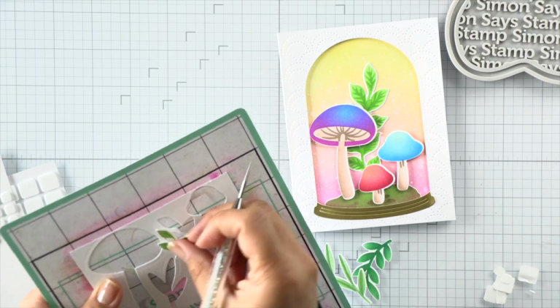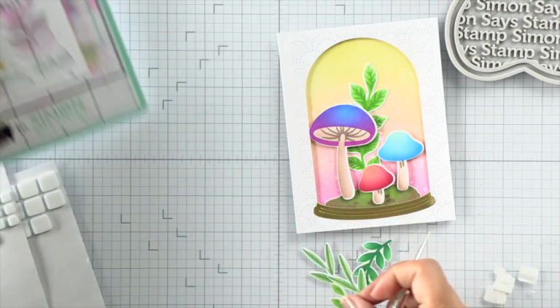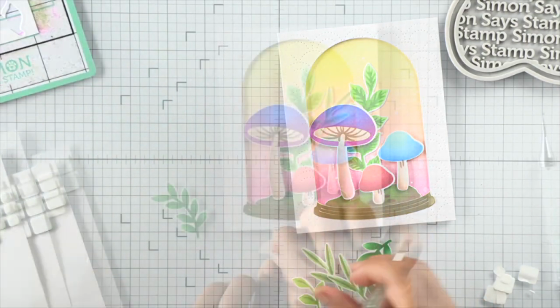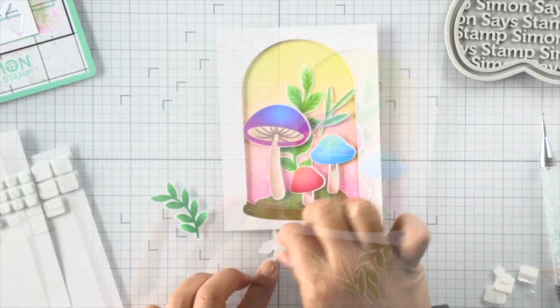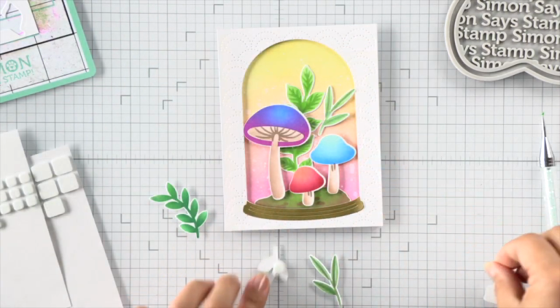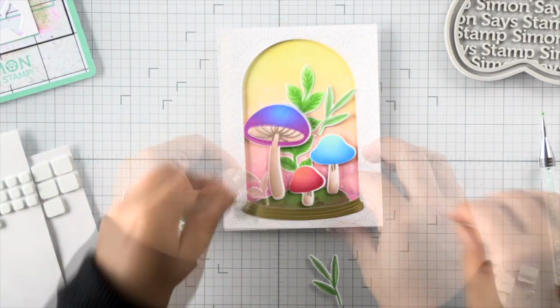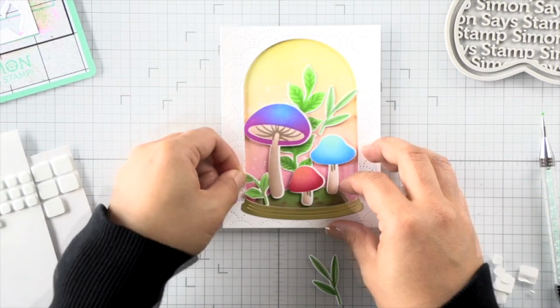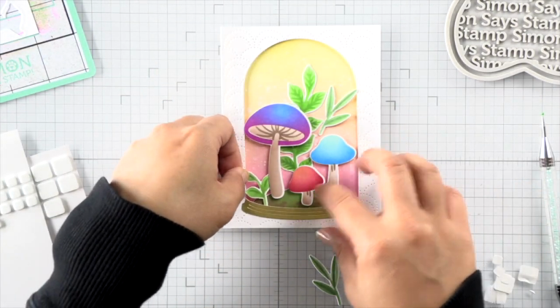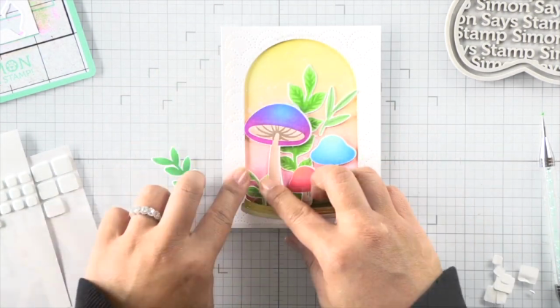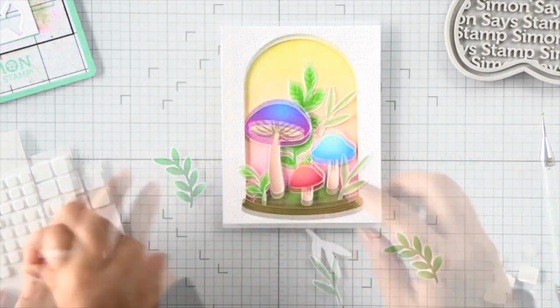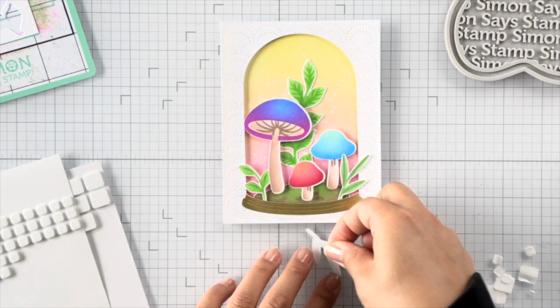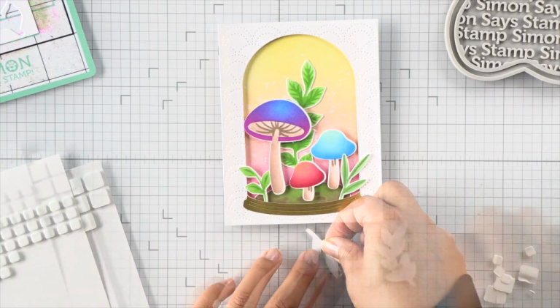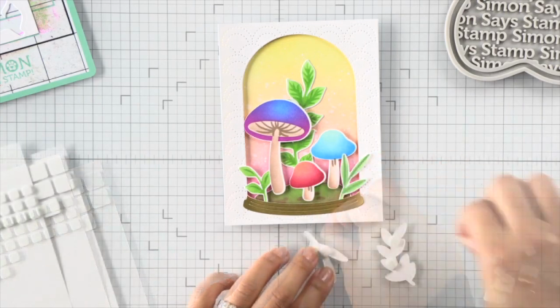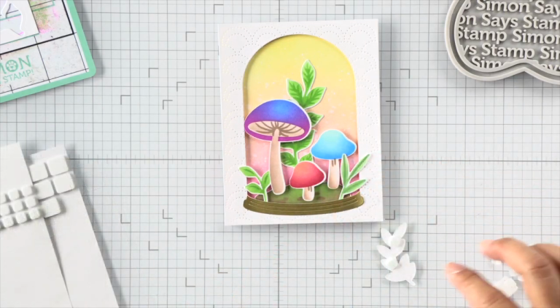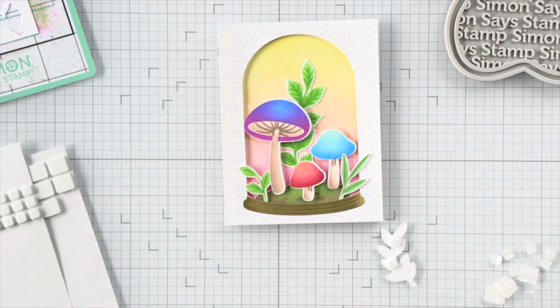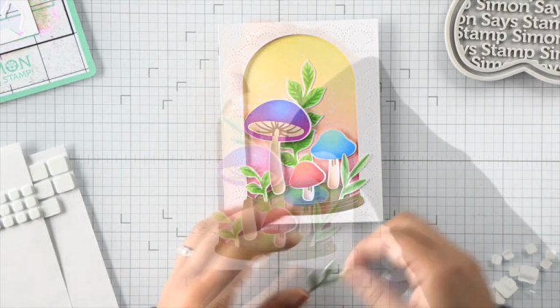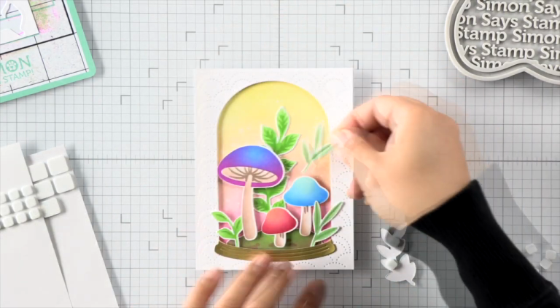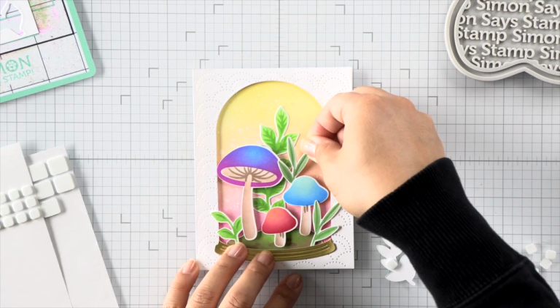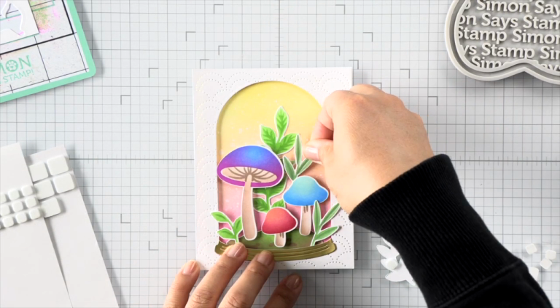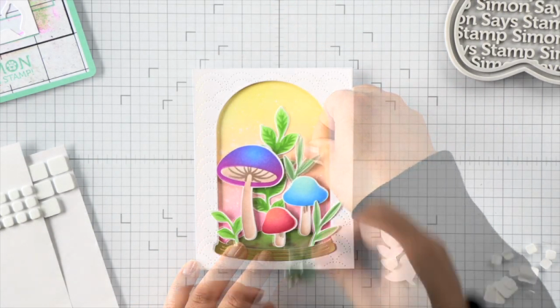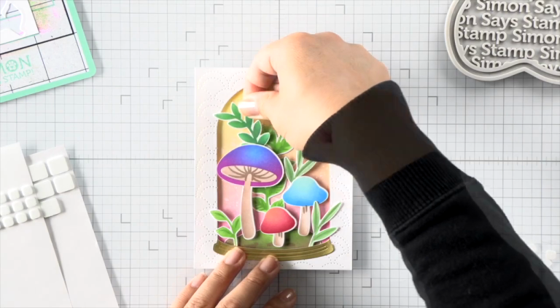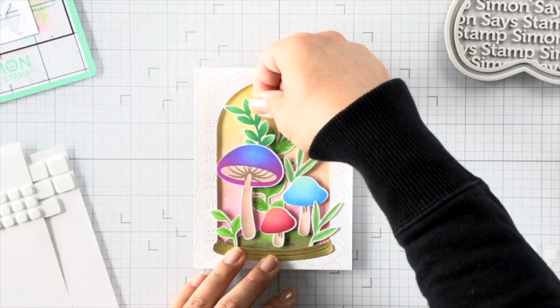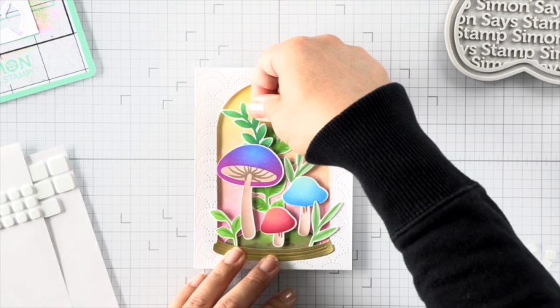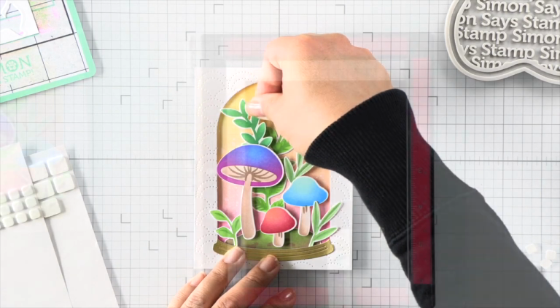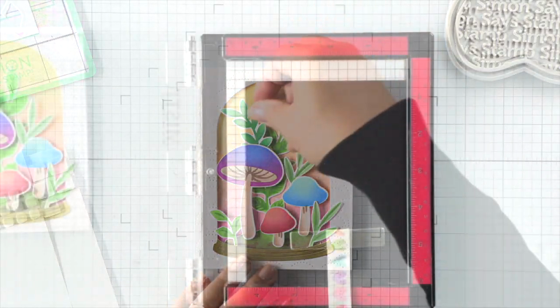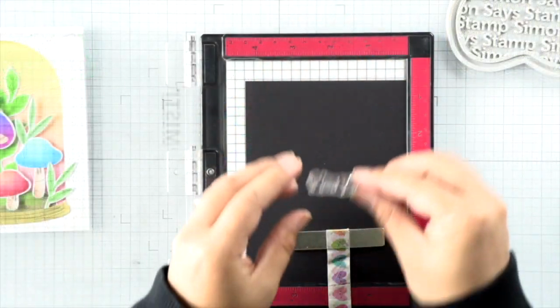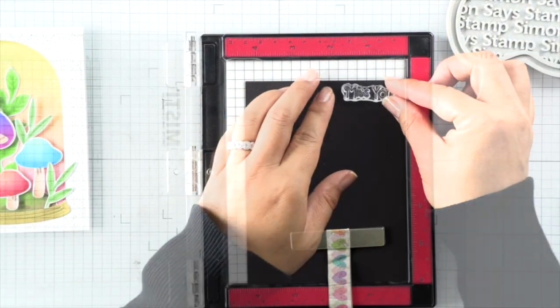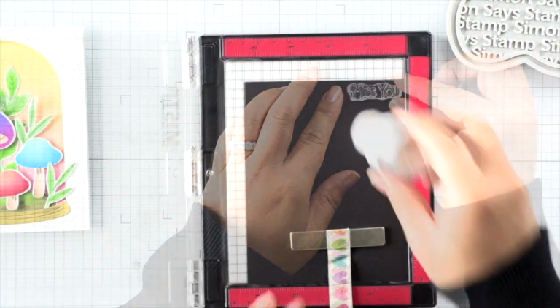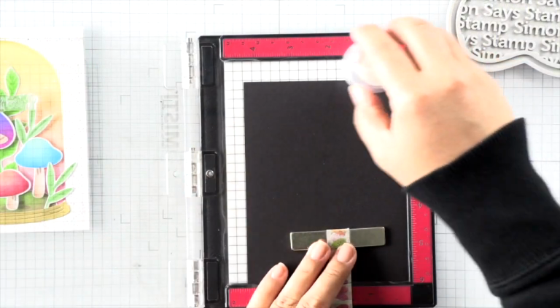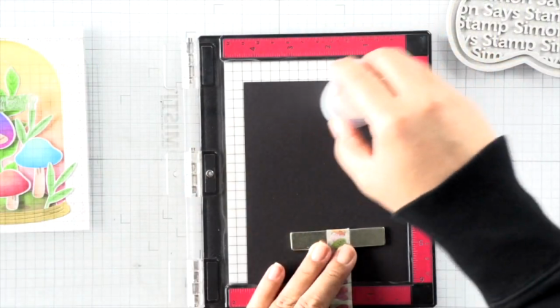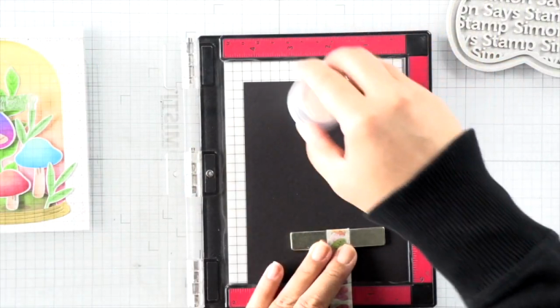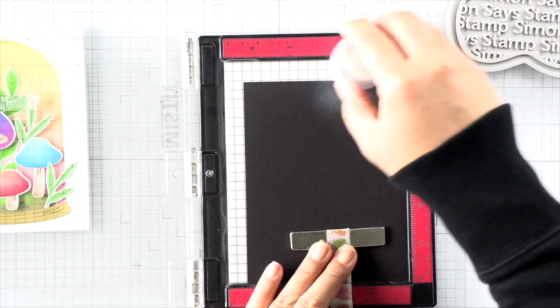Once all those mushrooms are adhered in place, I can use the other decorative foliage to finish up my scene. I have a few of my stems peeking out beyond the dome just a little bit, and that gives it a bit more interest — but you can keep it all inside the dome too if you'd like.